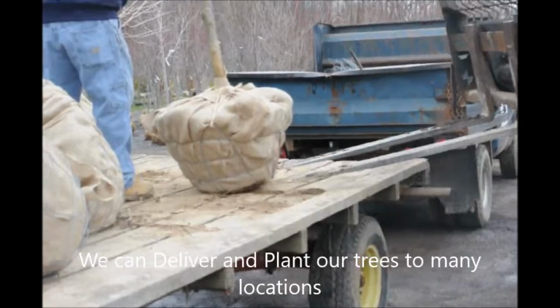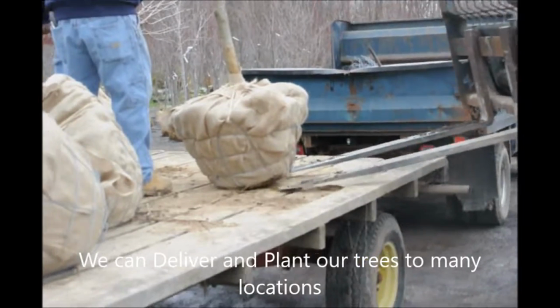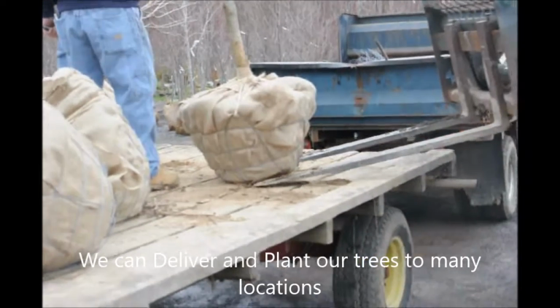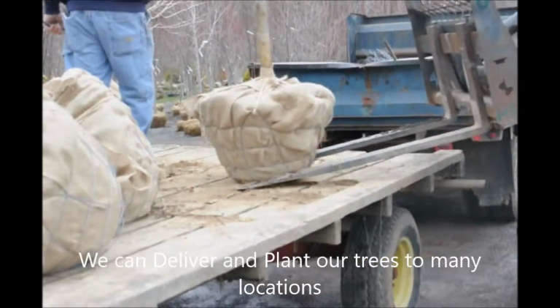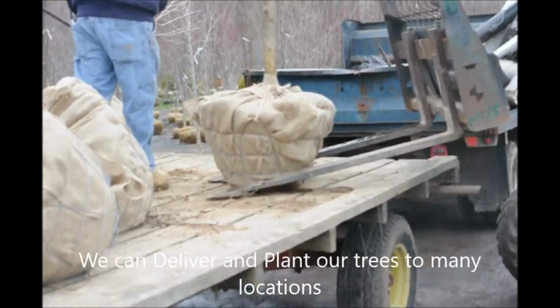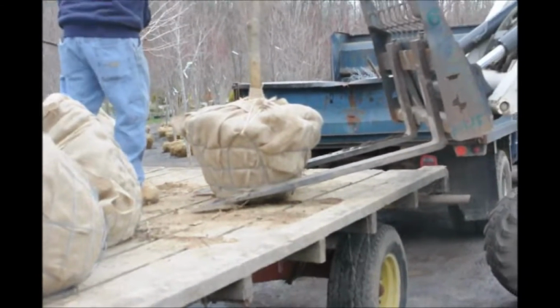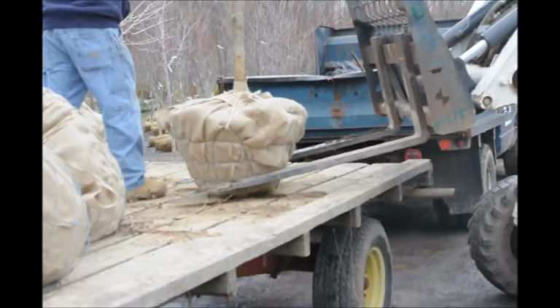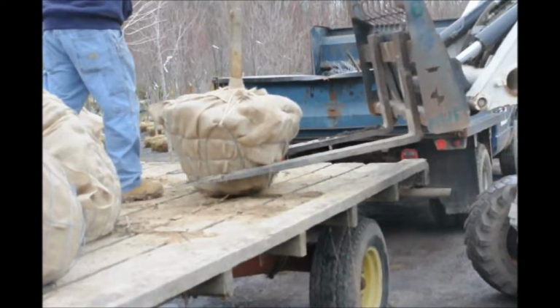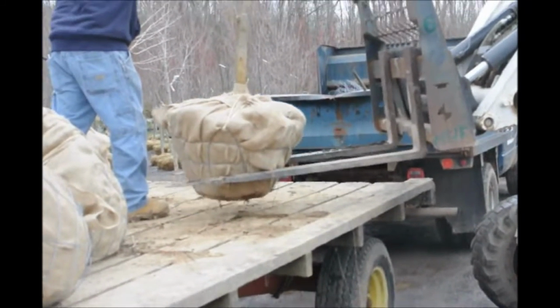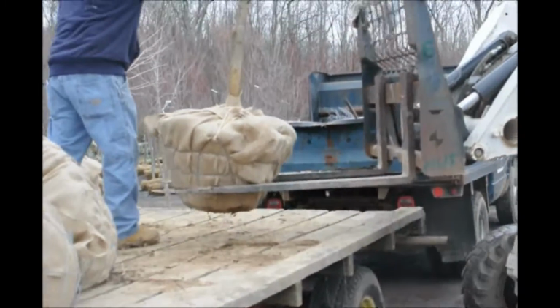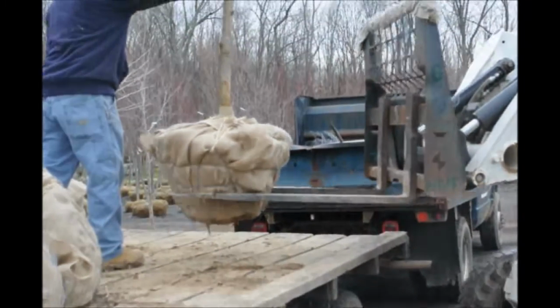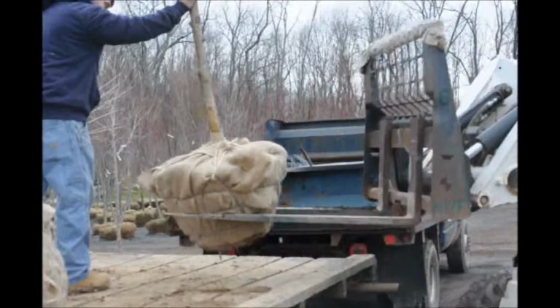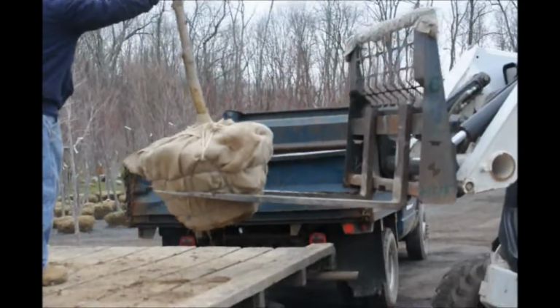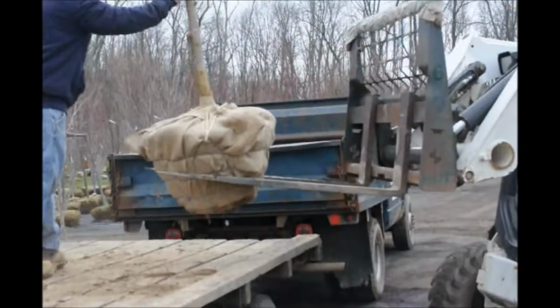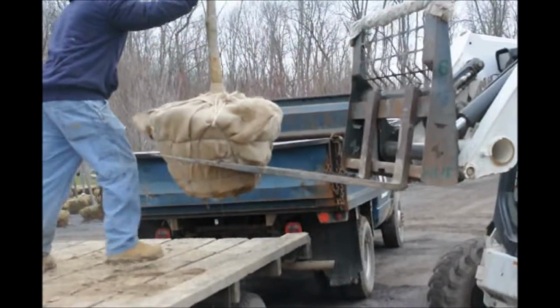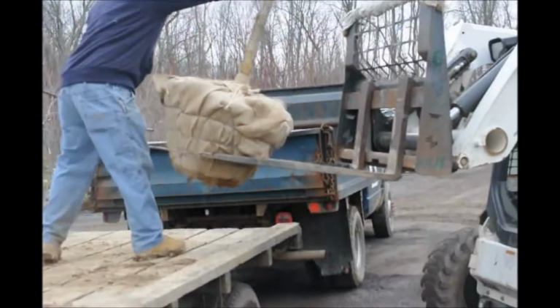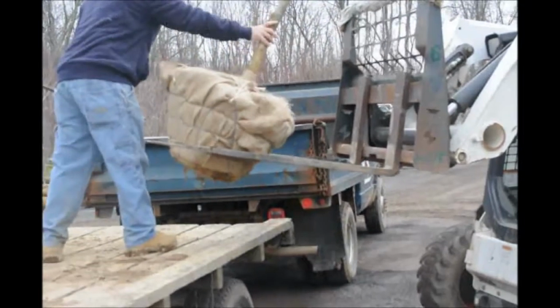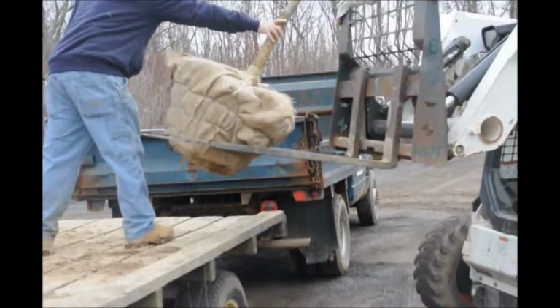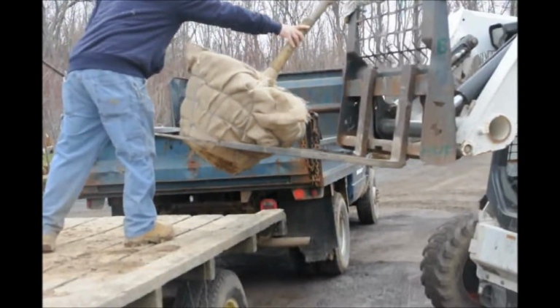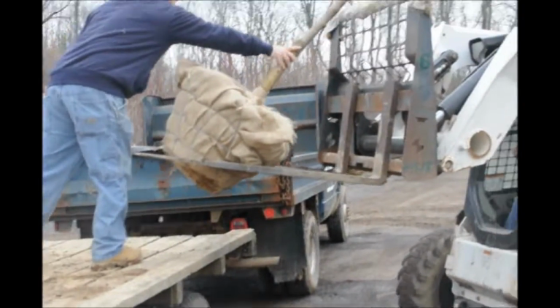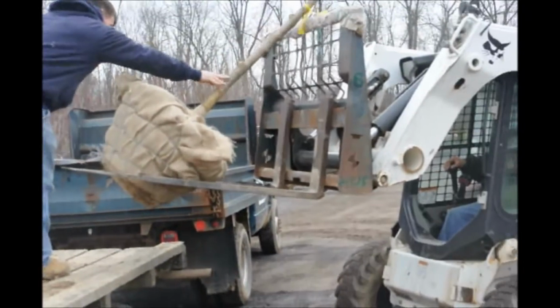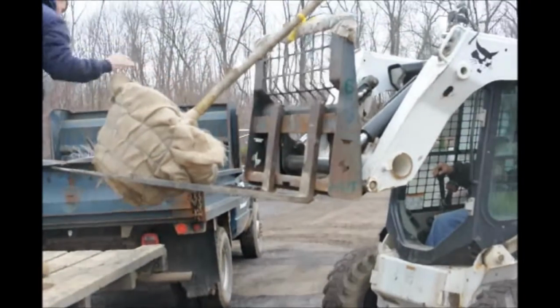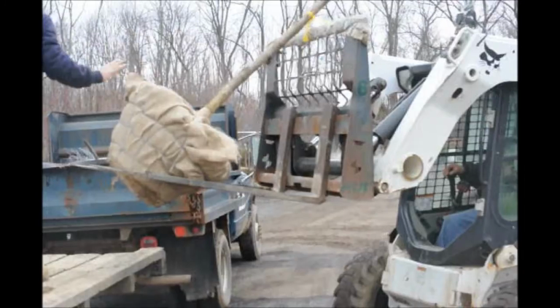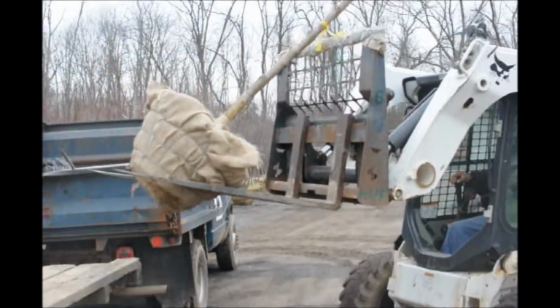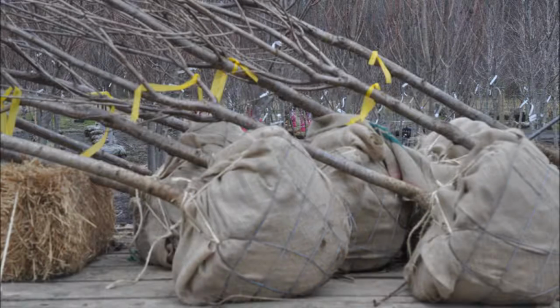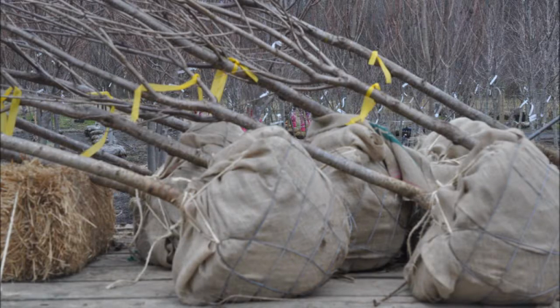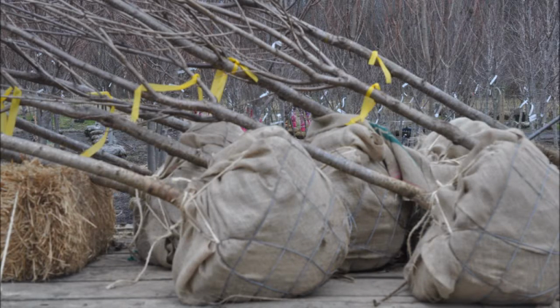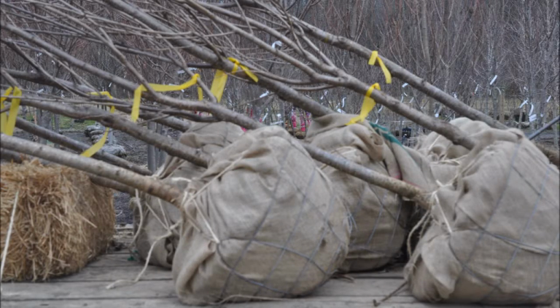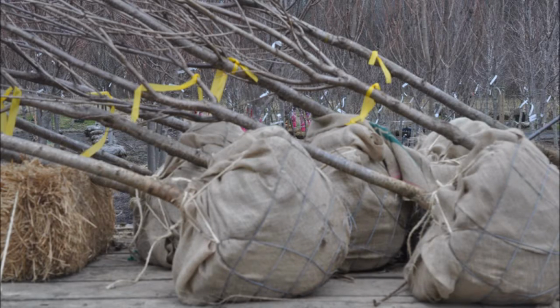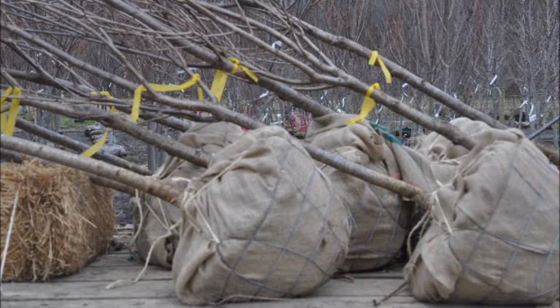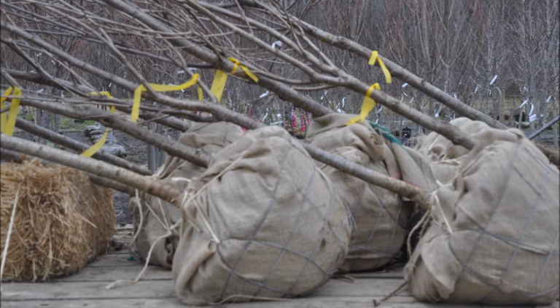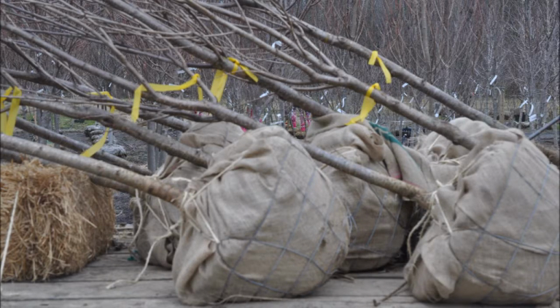So get yourself your Hwanzen cherry tree. This is Highland Hill Farm on Route 313 in Fountainville. We can deliver and plant. Call us at 215-651-8329 for this stunning tree.